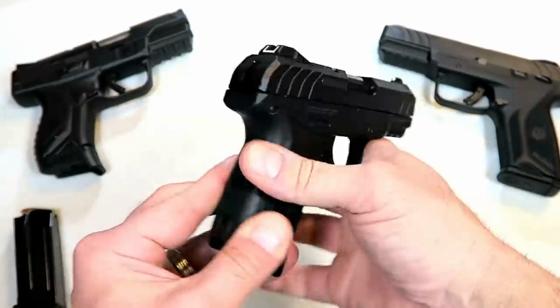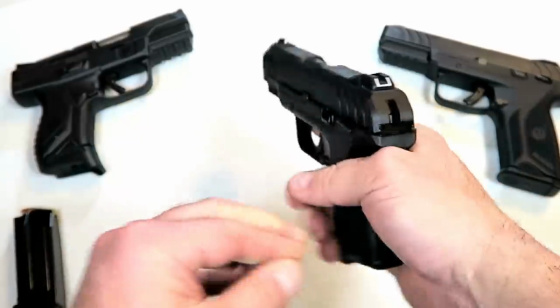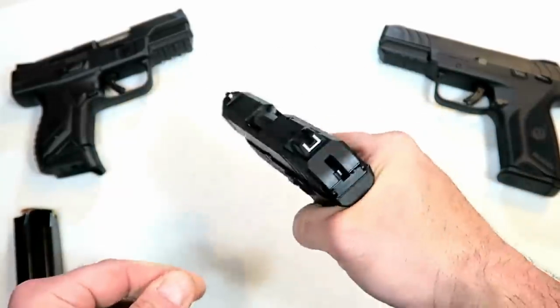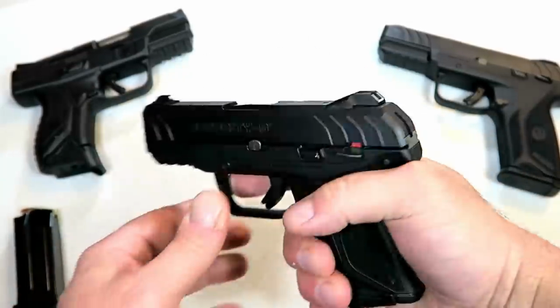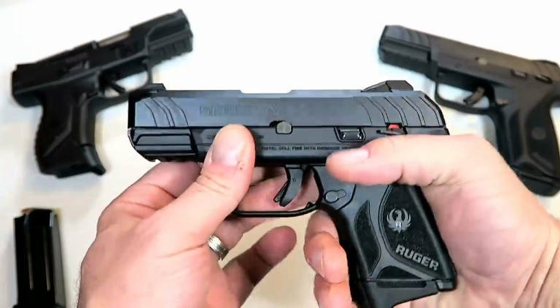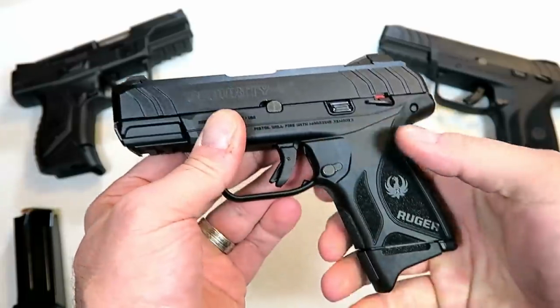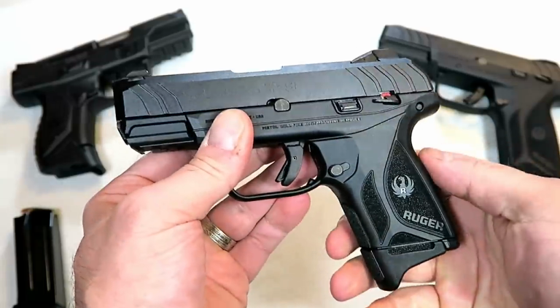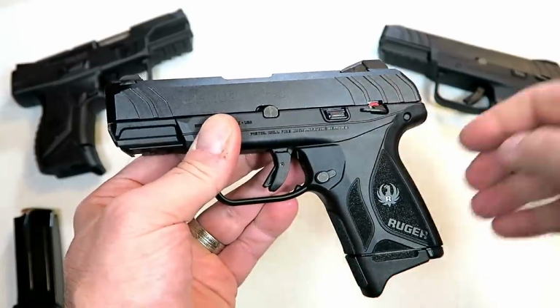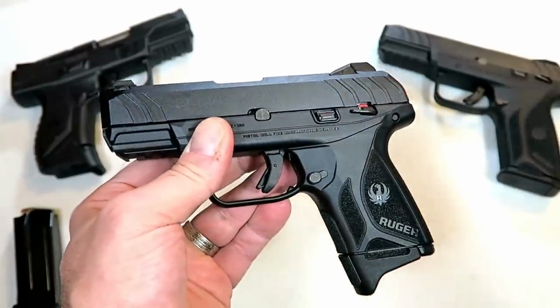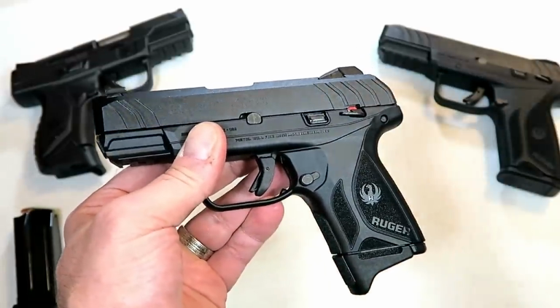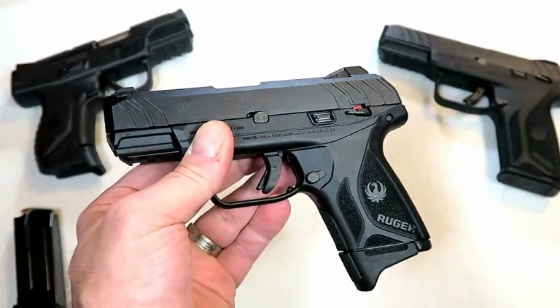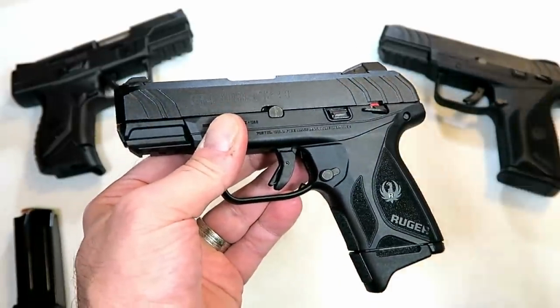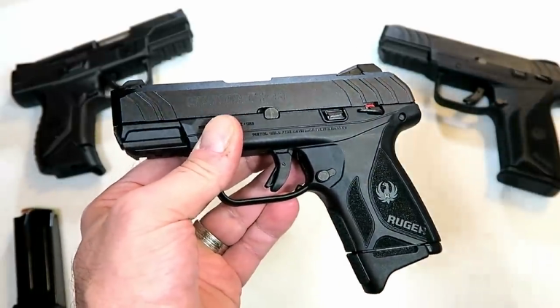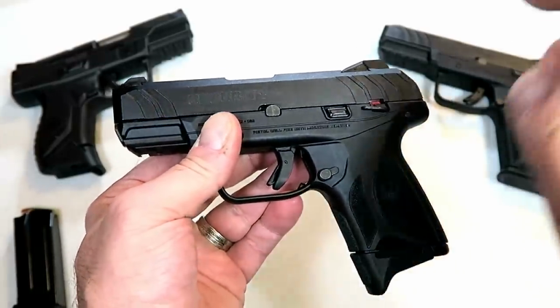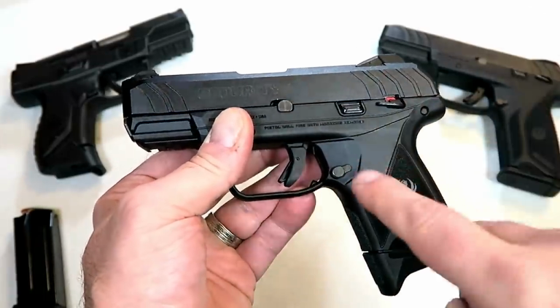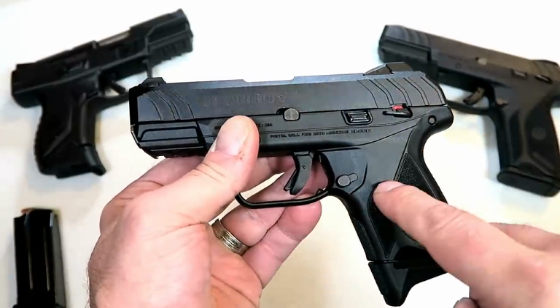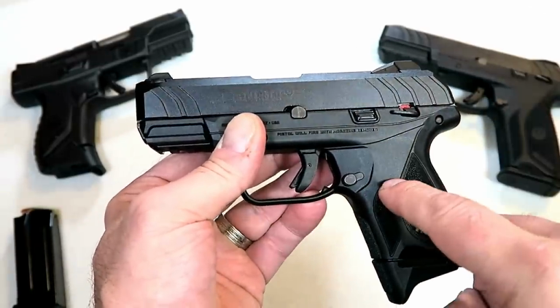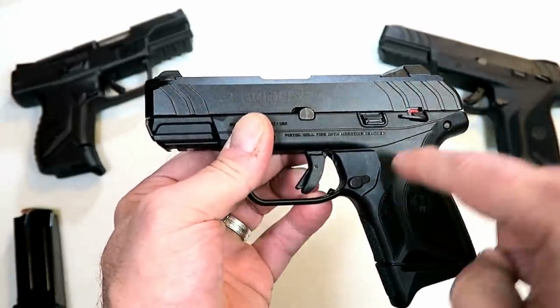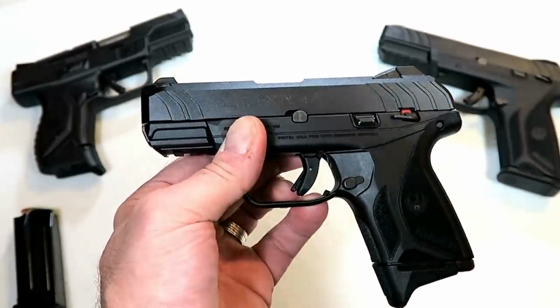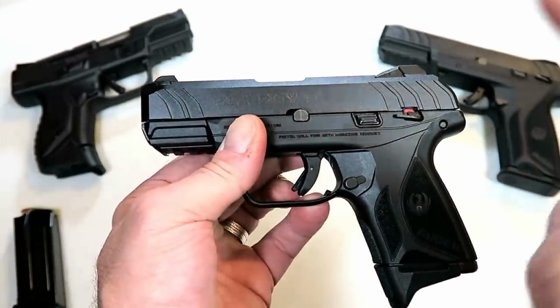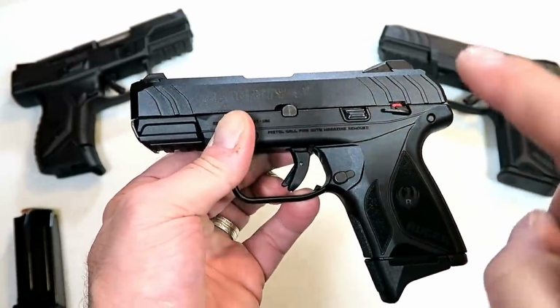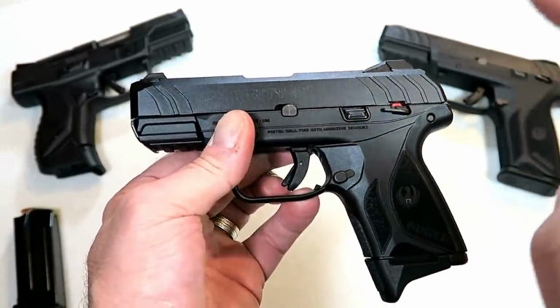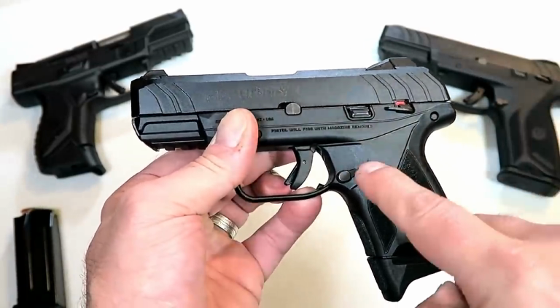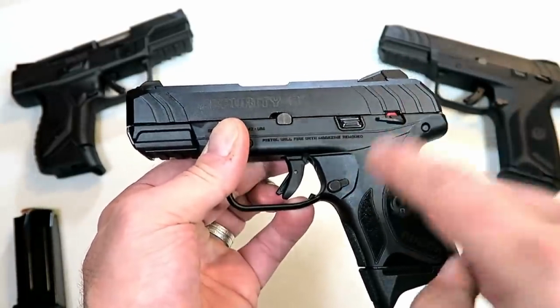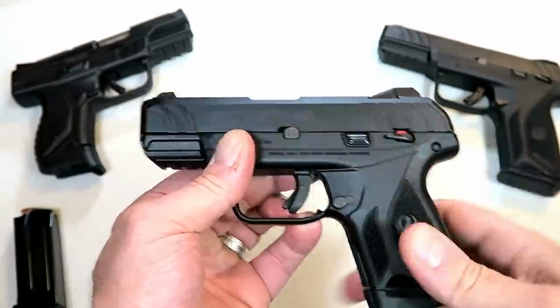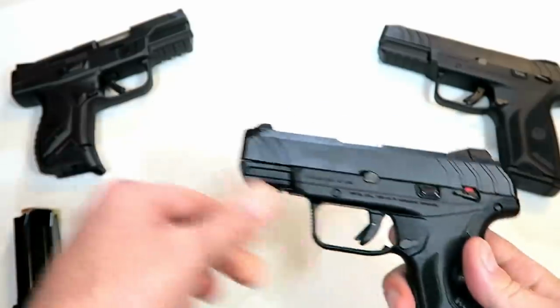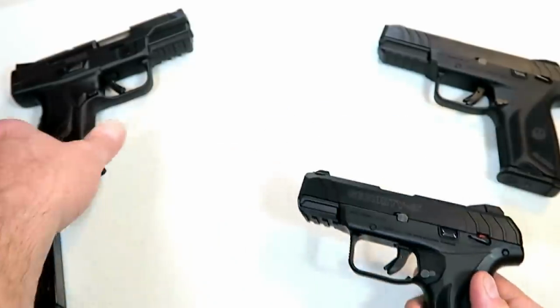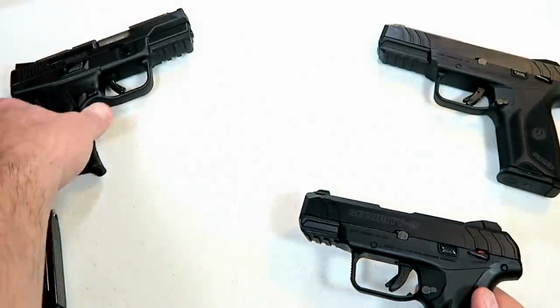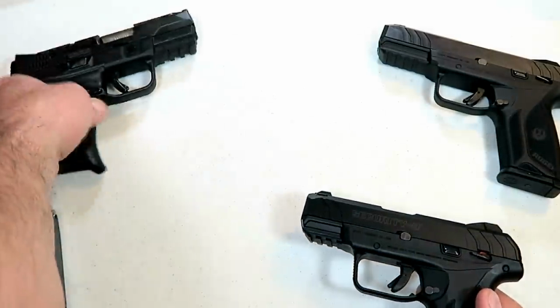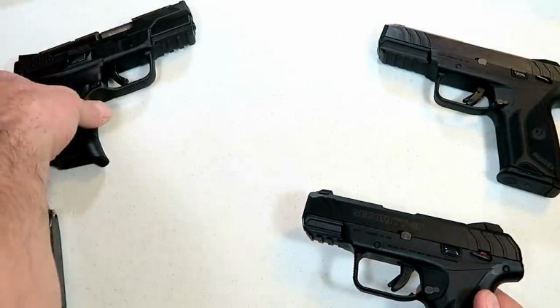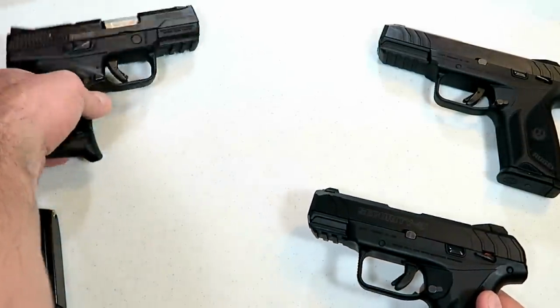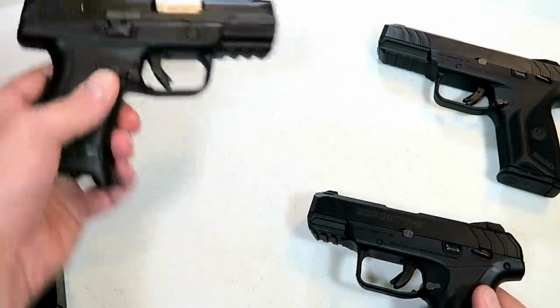I consider this a subcompact, but Ruger is calling it a Compact. There are no industry standards as to what is a subcompact, a compact, or a full-size gun. So it's Ruger's gun, therefore it is a compact. They did the same thing with the American series.